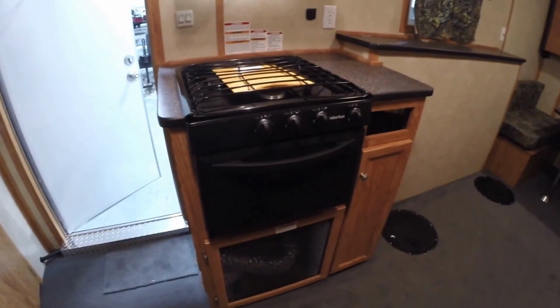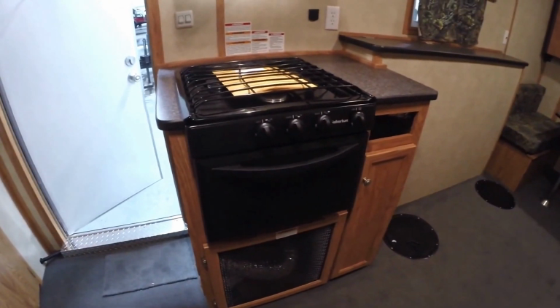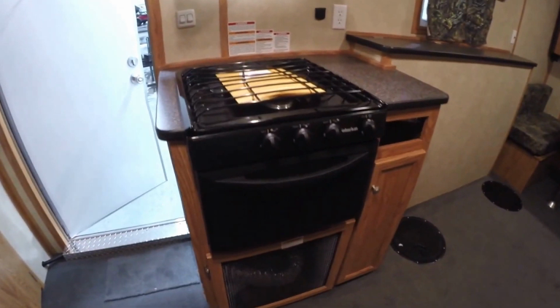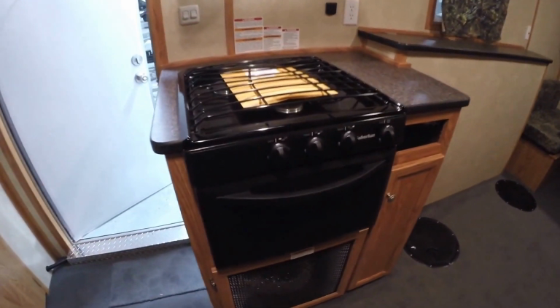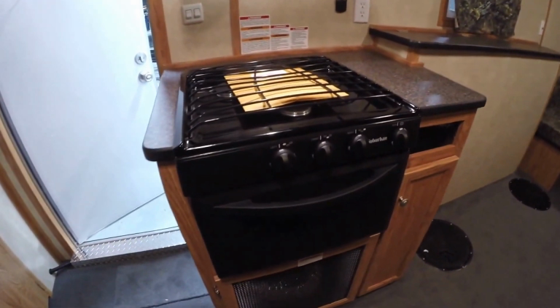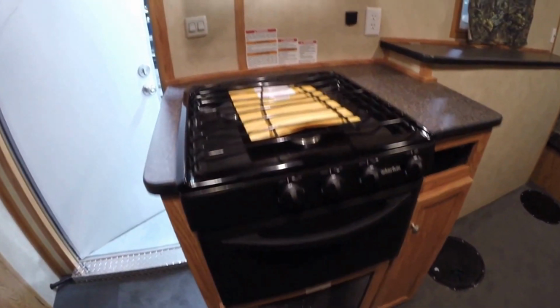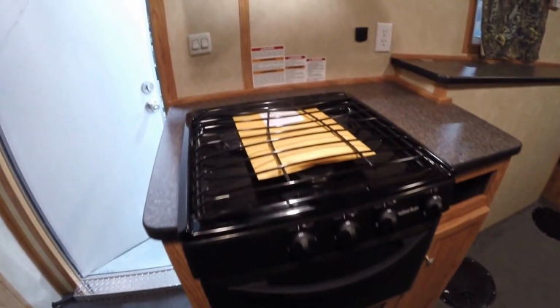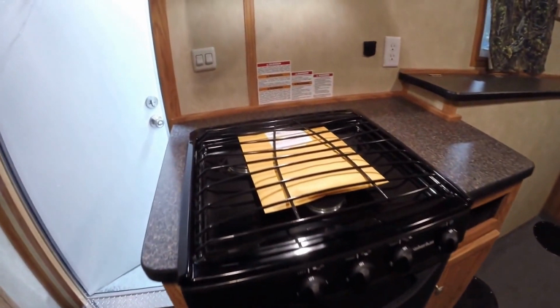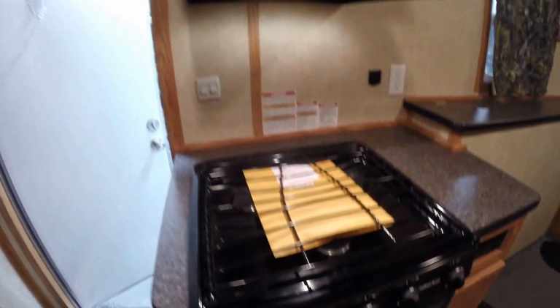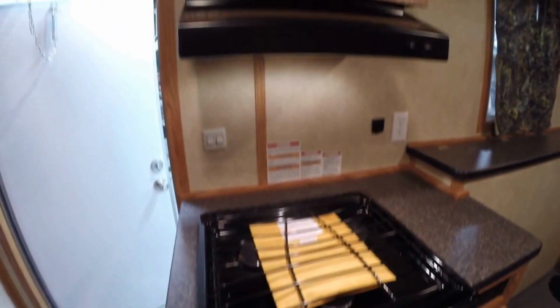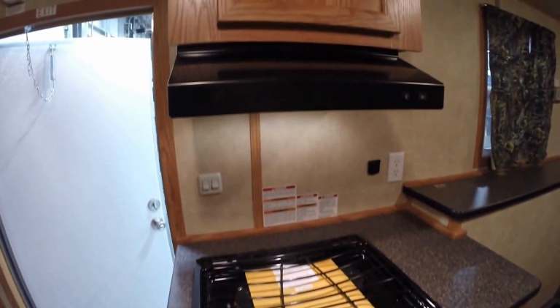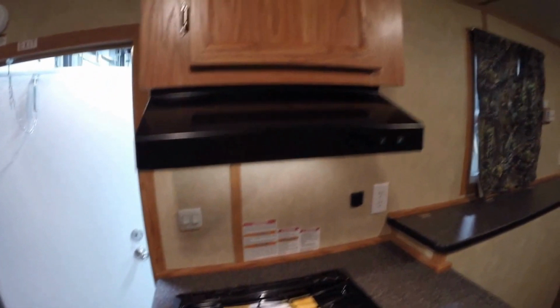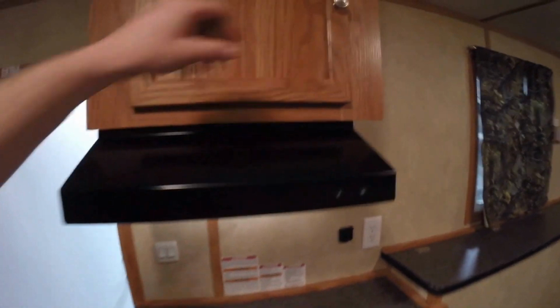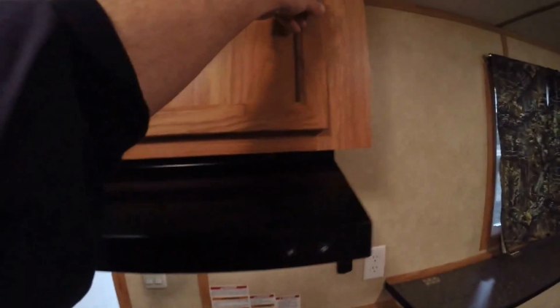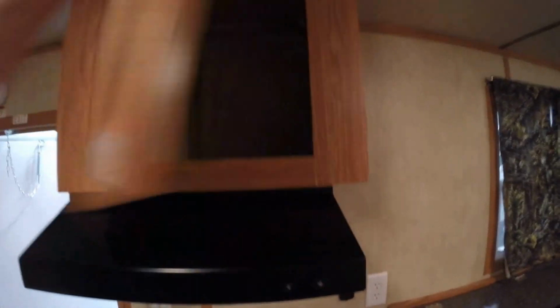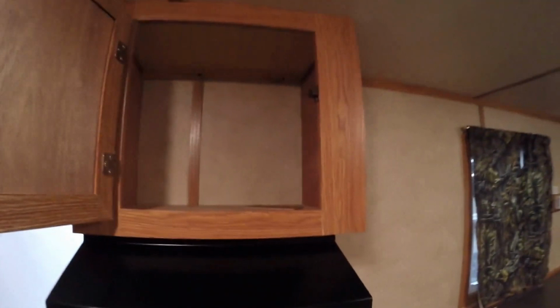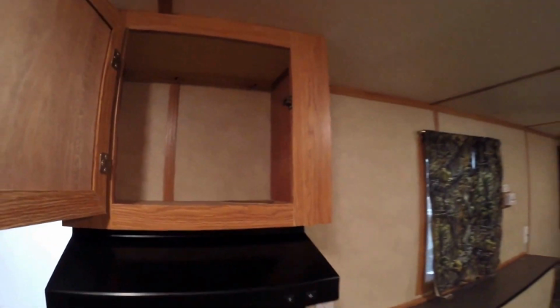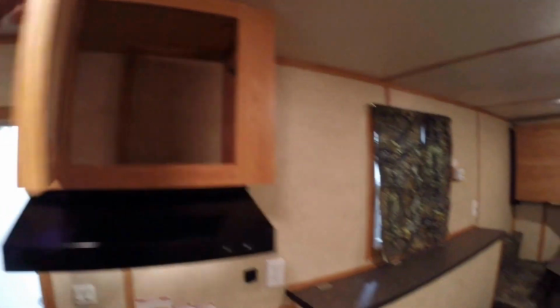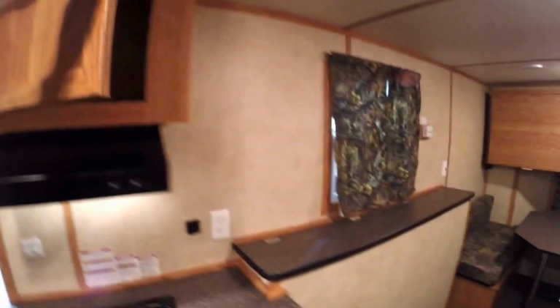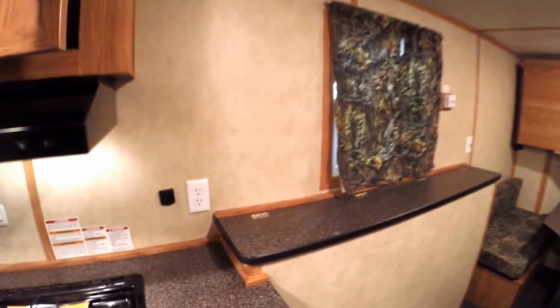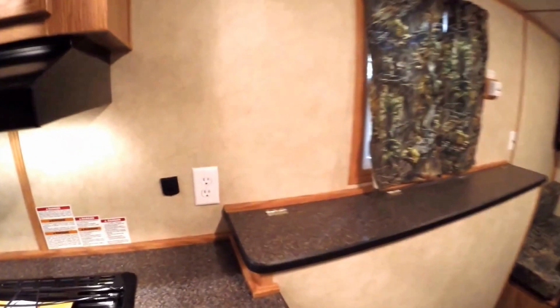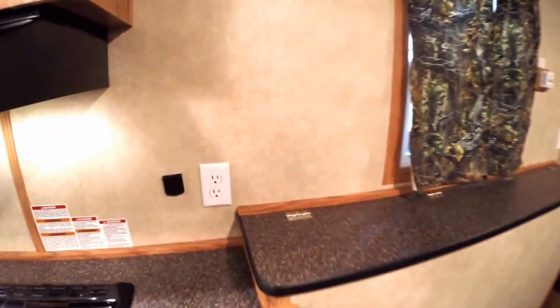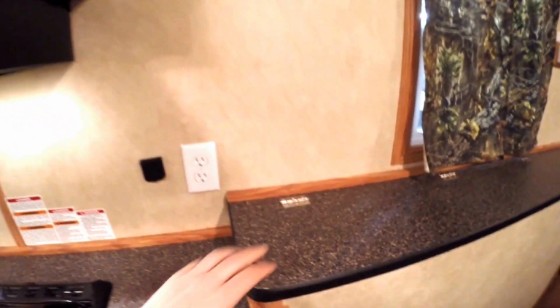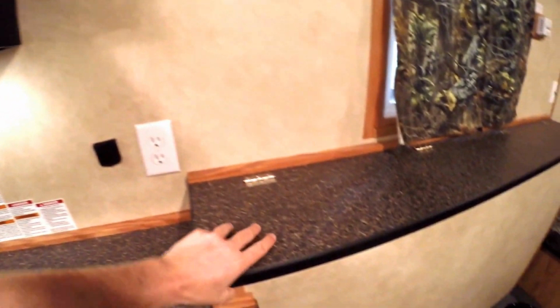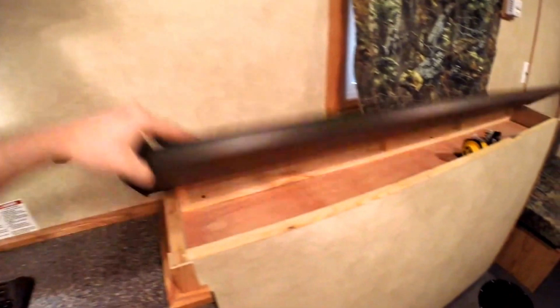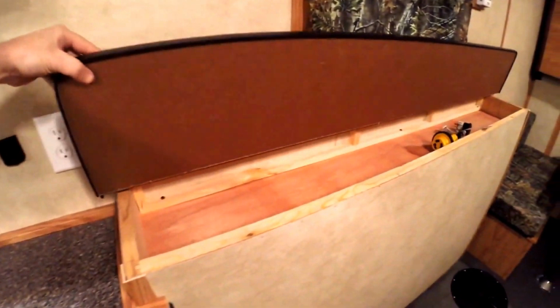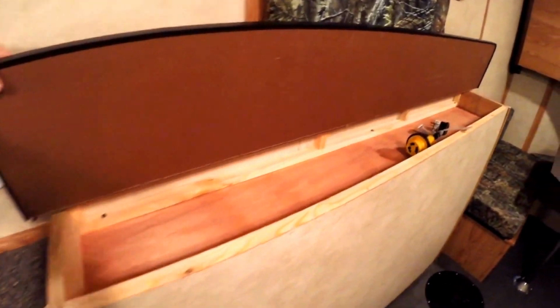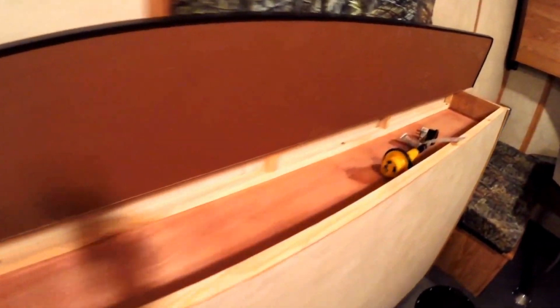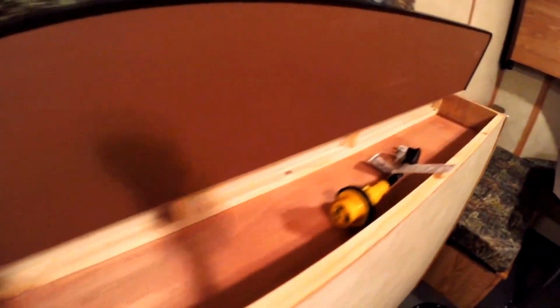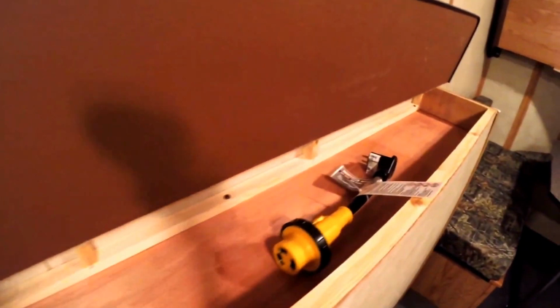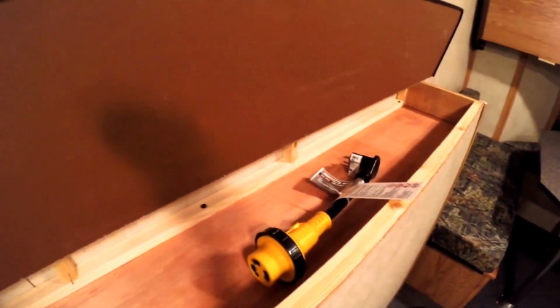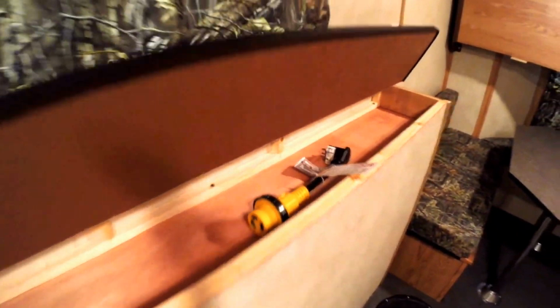So we've got the kitchen right here. We've got the oven, the cooktop, a fan up above it for exhaust. Plenty of storage, storage above the wheel wells, and there's your plug-in.